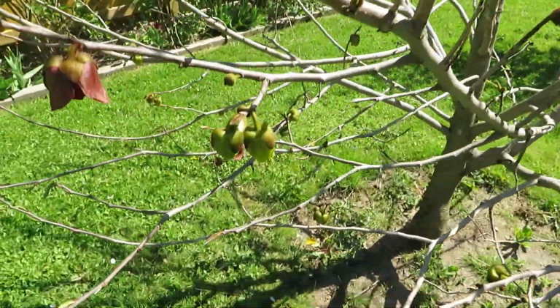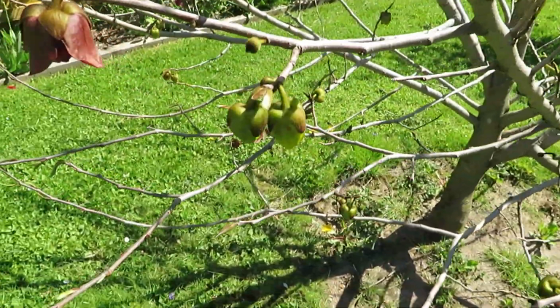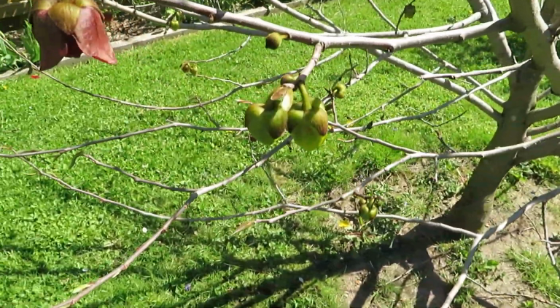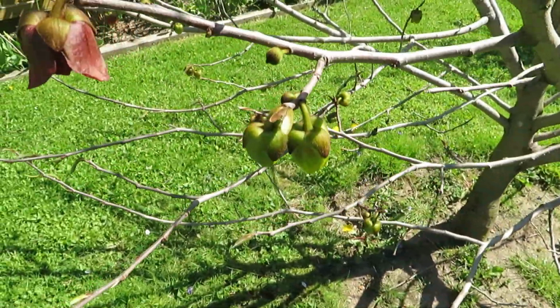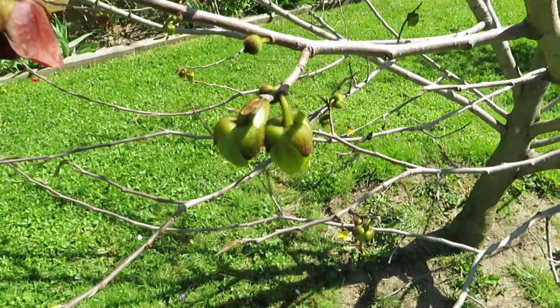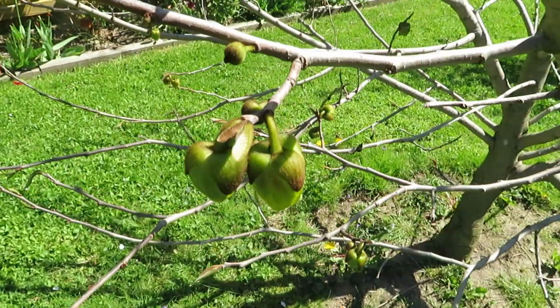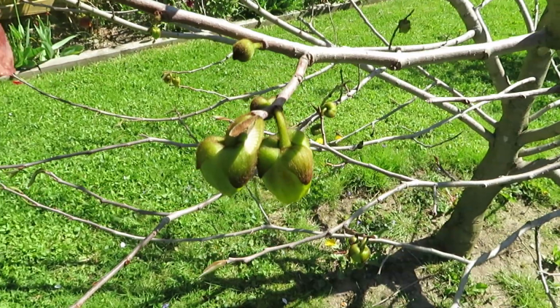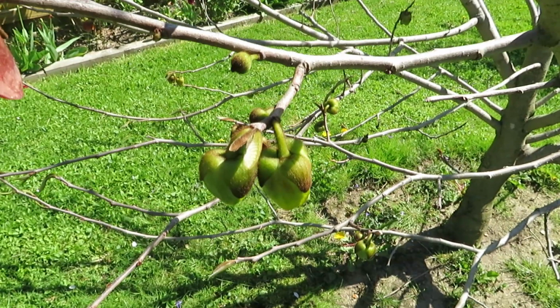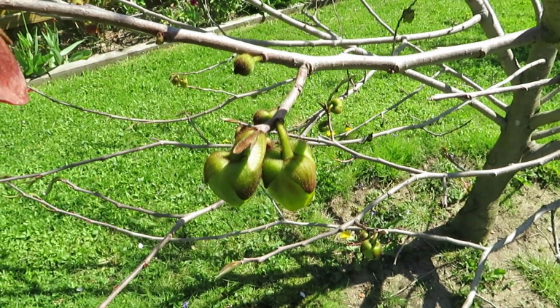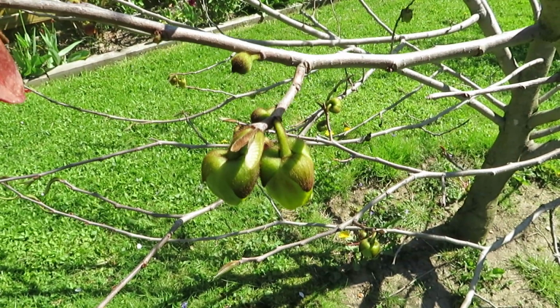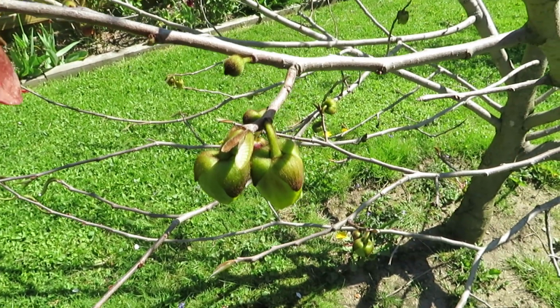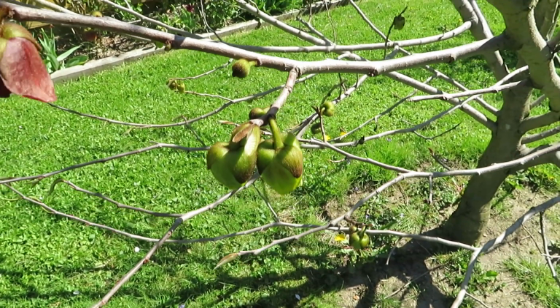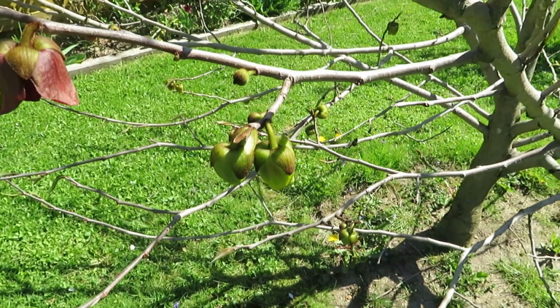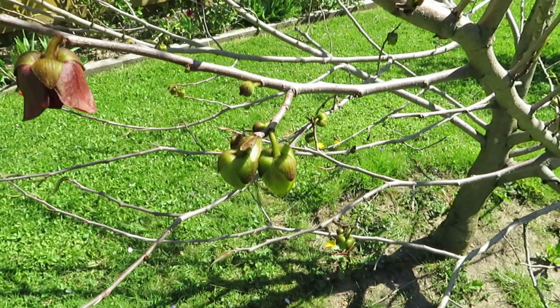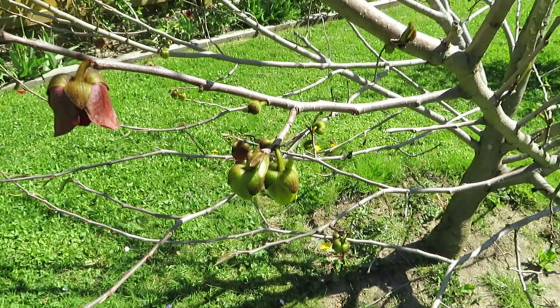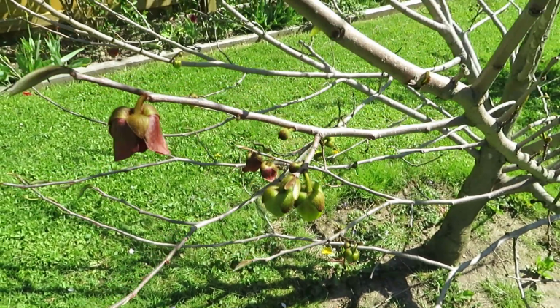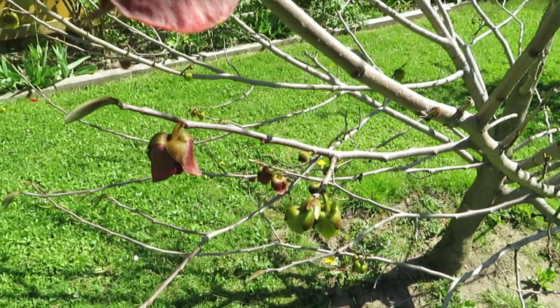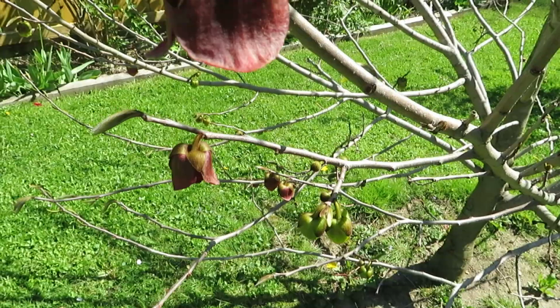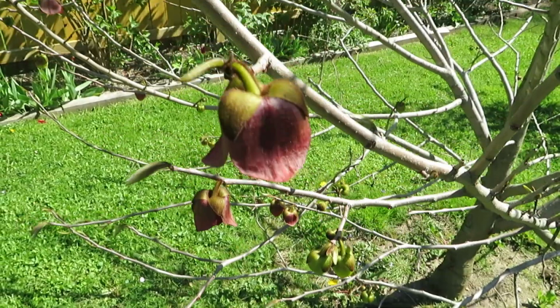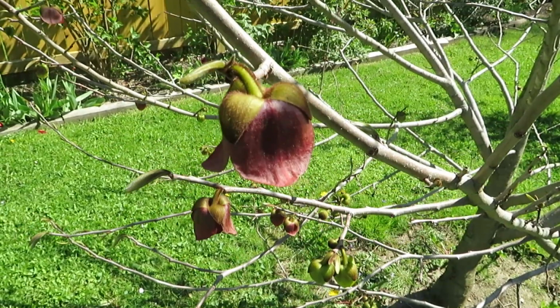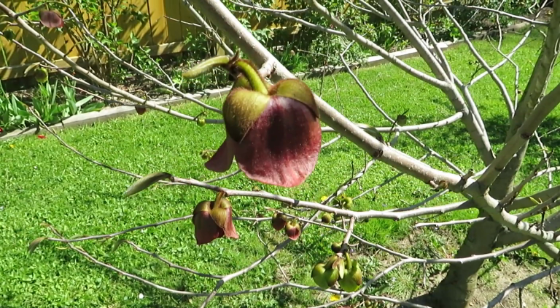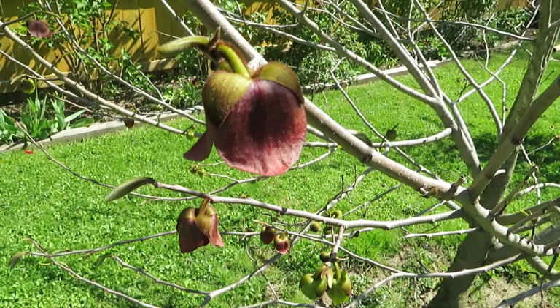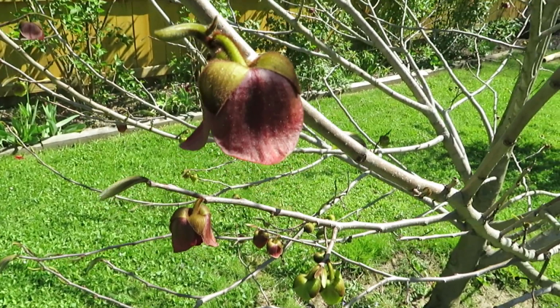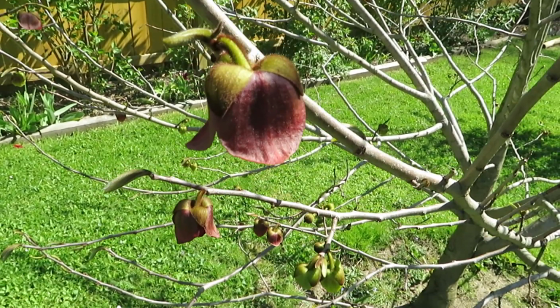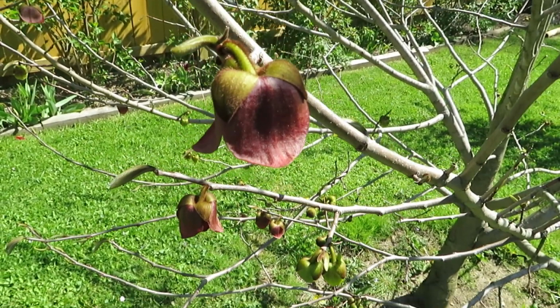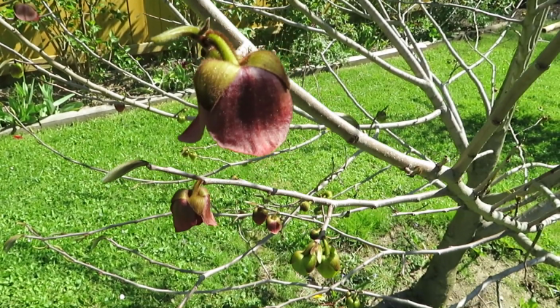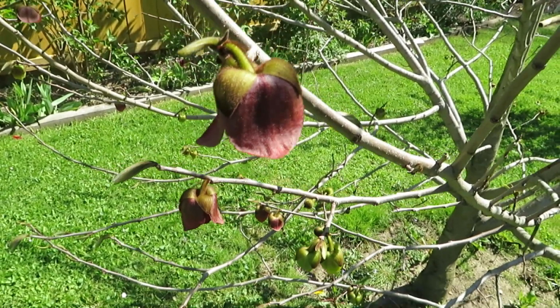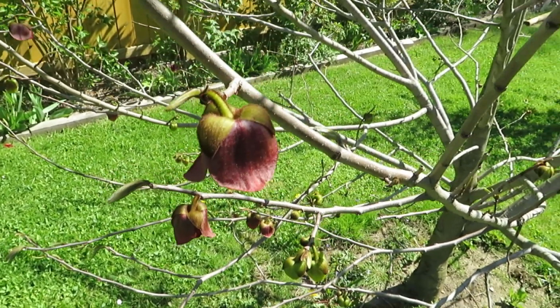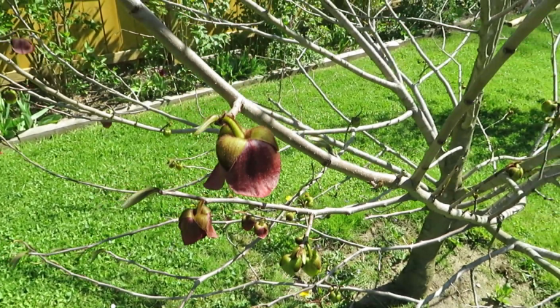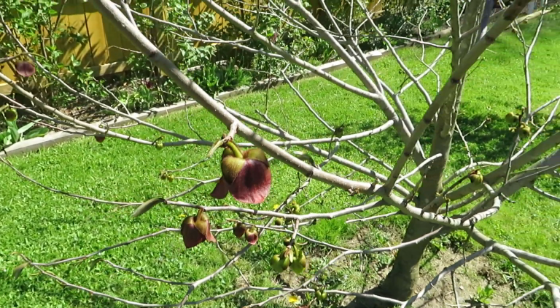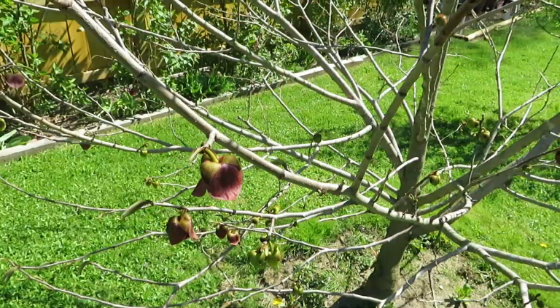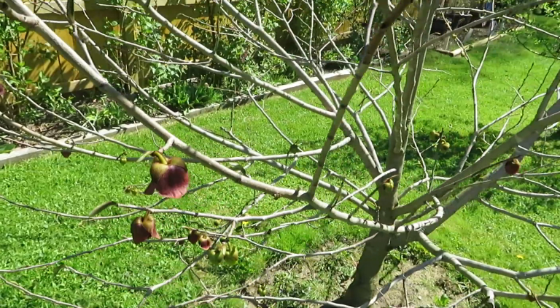When you look at something like this, you have this tiny little green pea shape in the background, then you have green flowers and red flowers. The red ones are the most developed. All of that kind of helps in terms of frost tolerance.